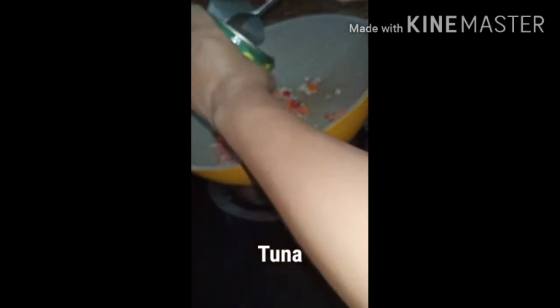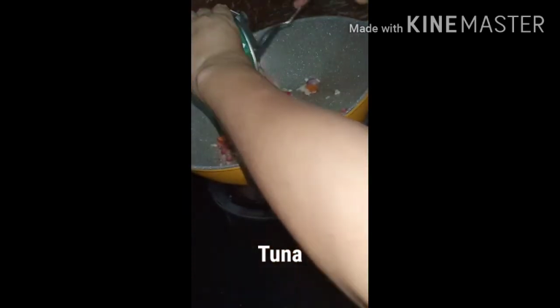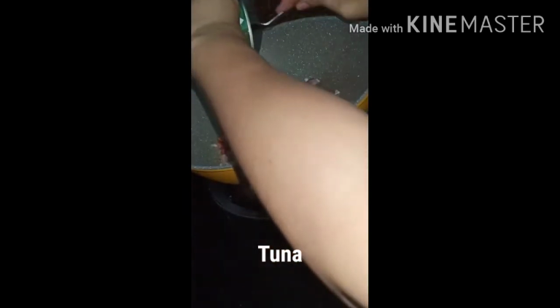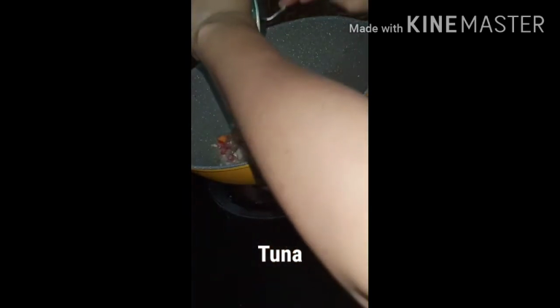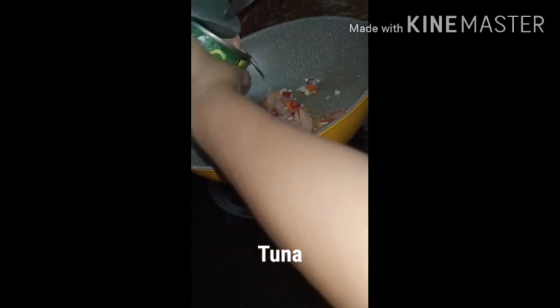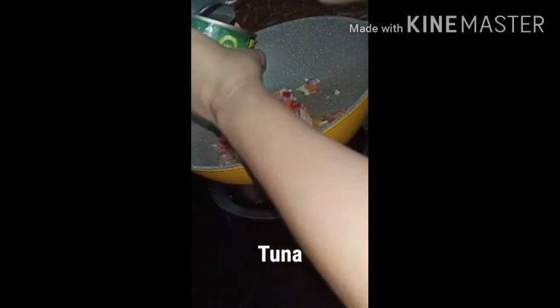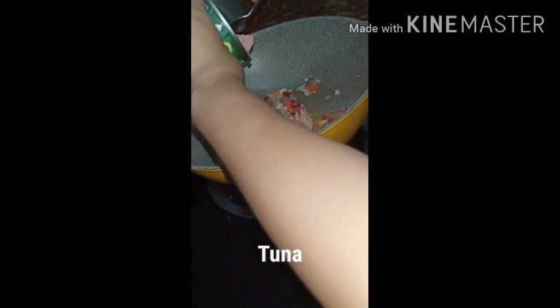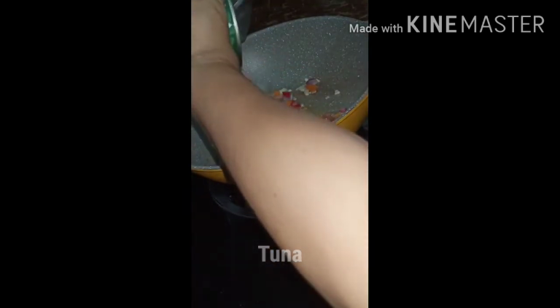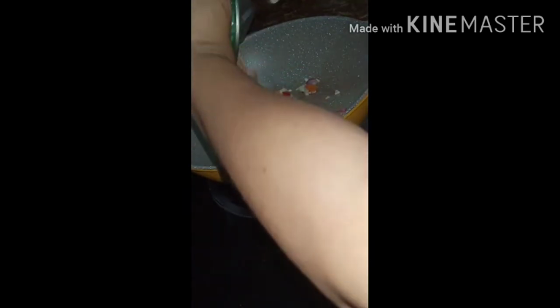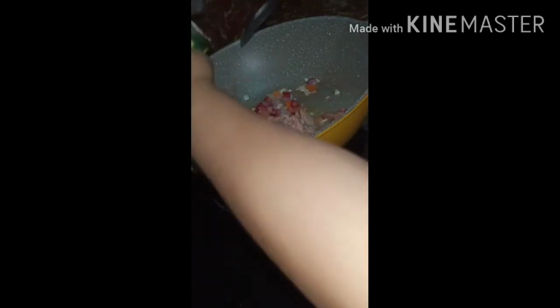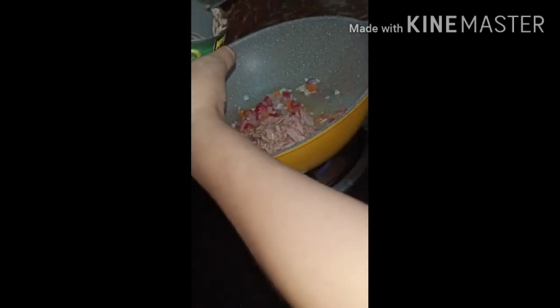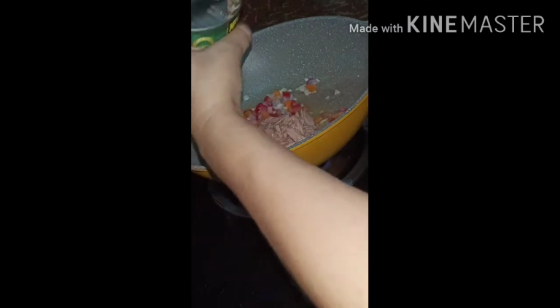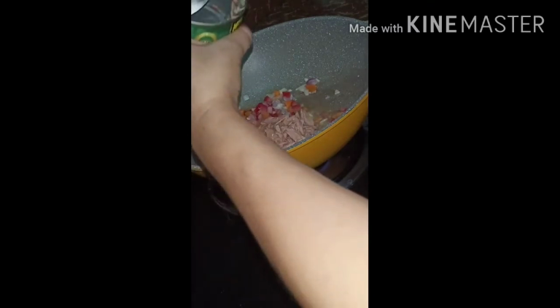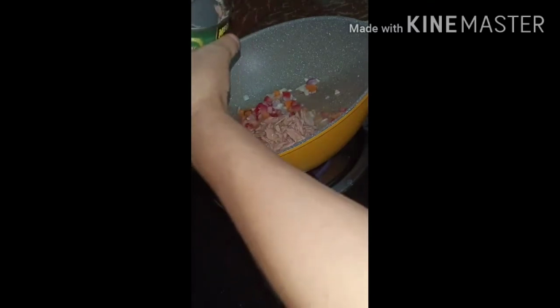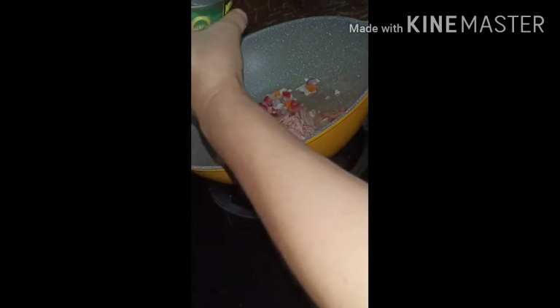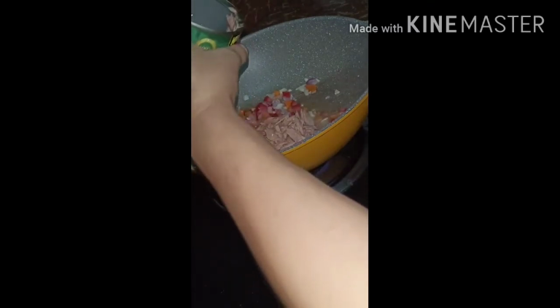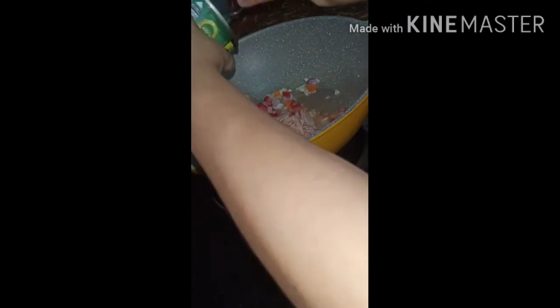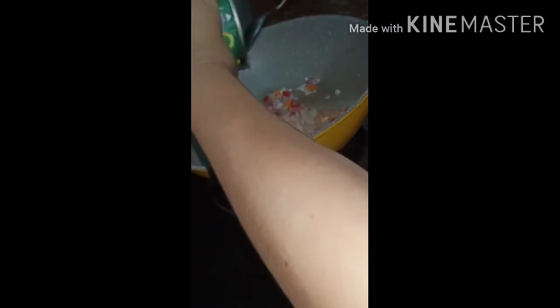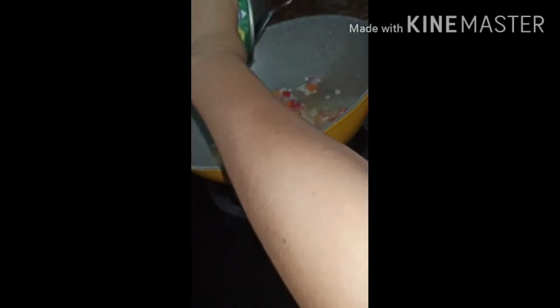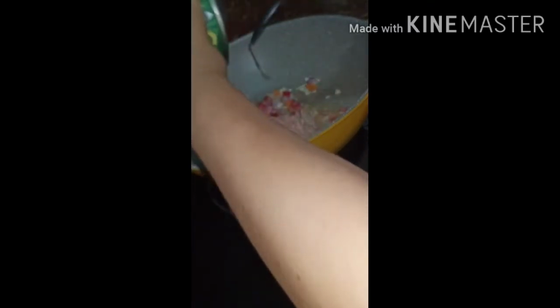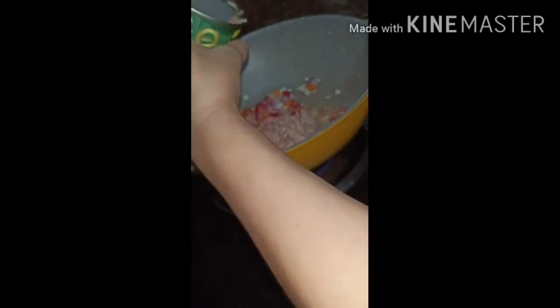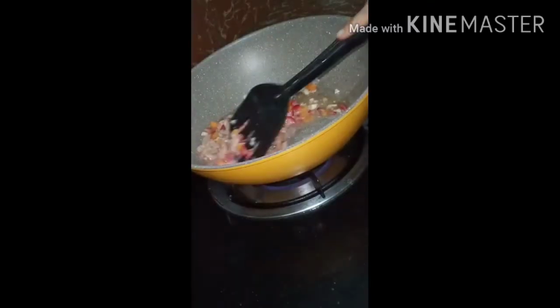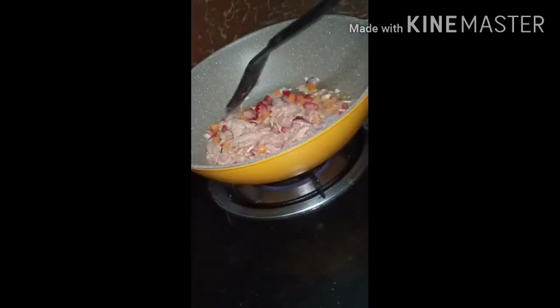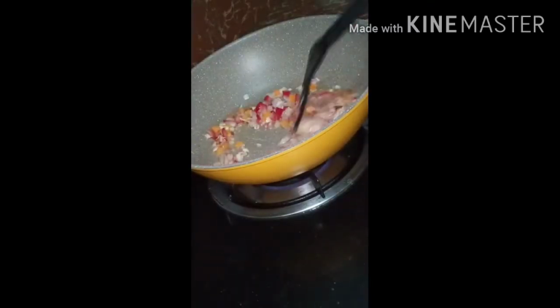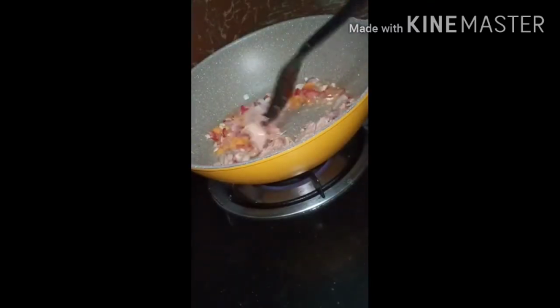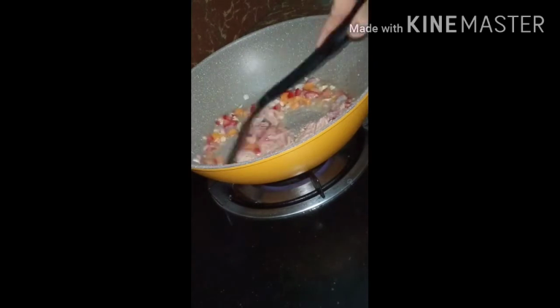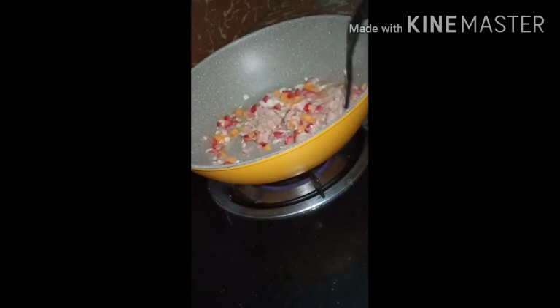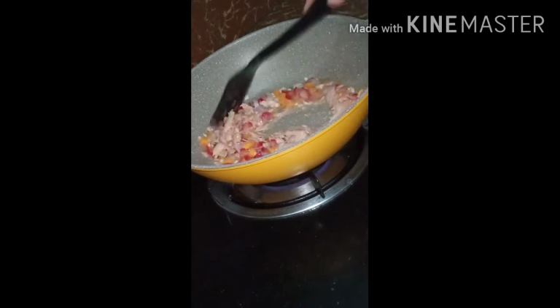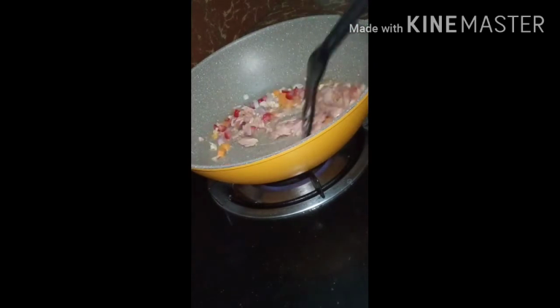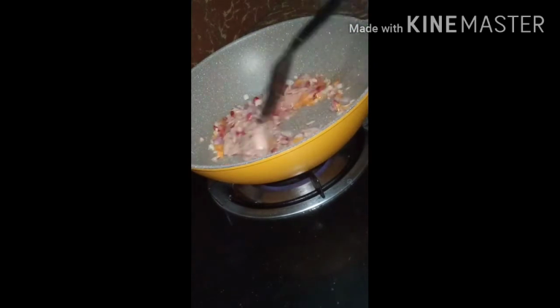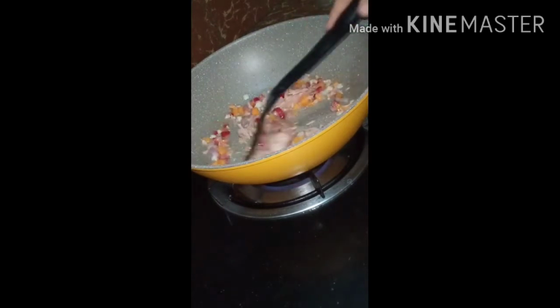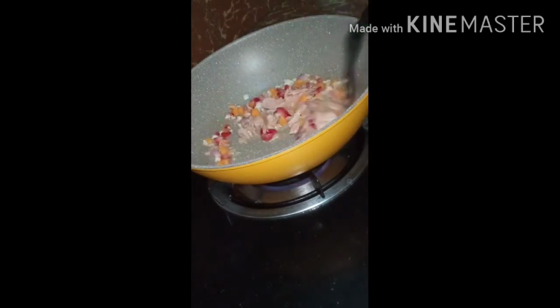You can use any brand of tuna — I'm not sponsored. Any brand of tuna will work, but I prefer the plain tuna.